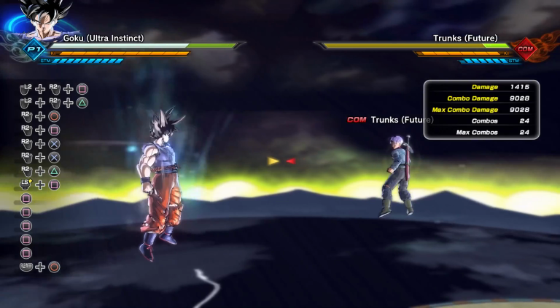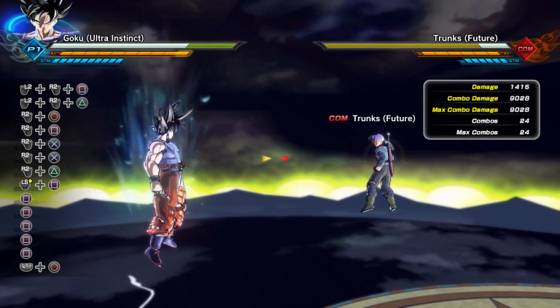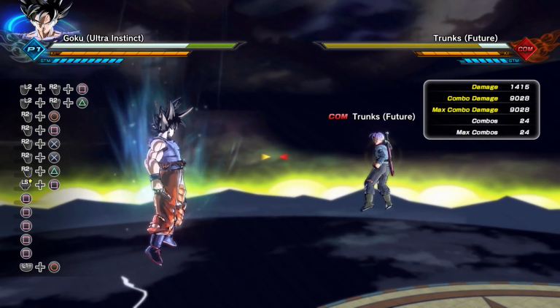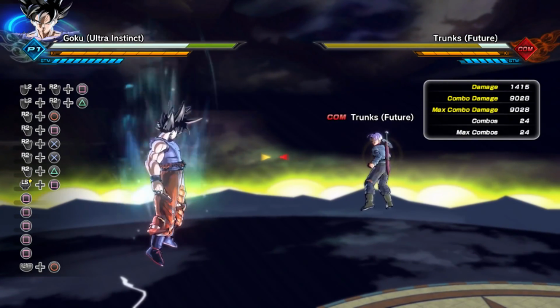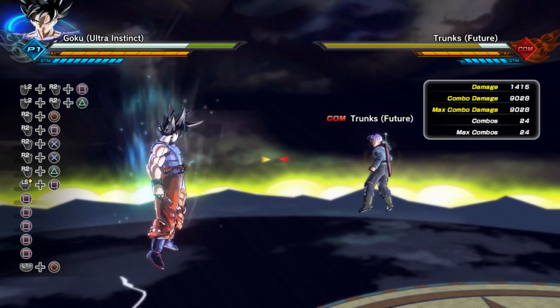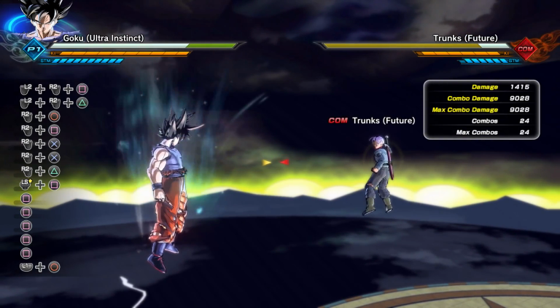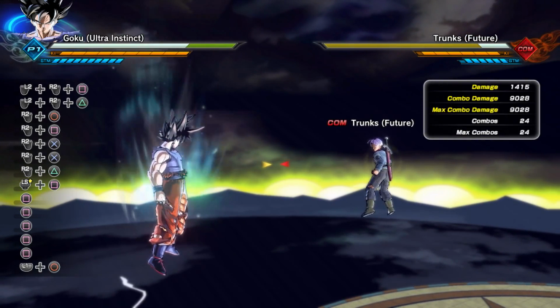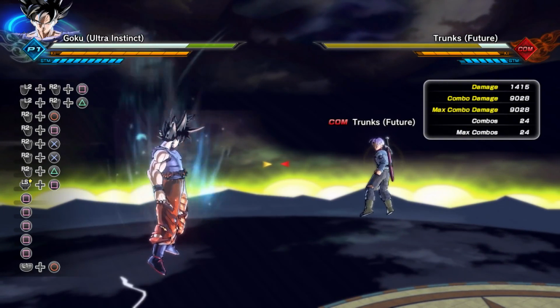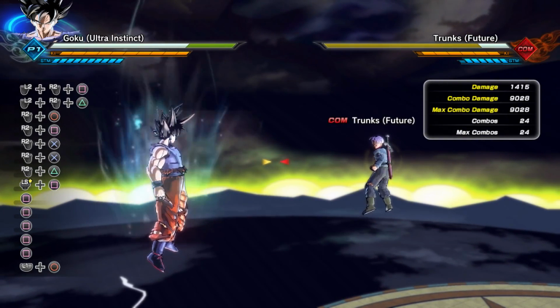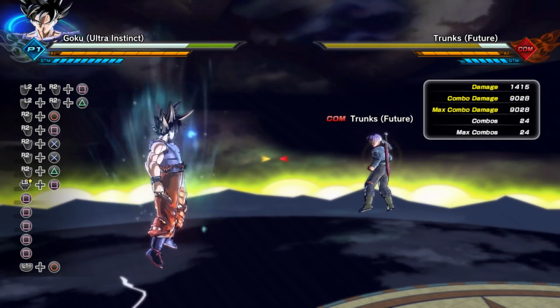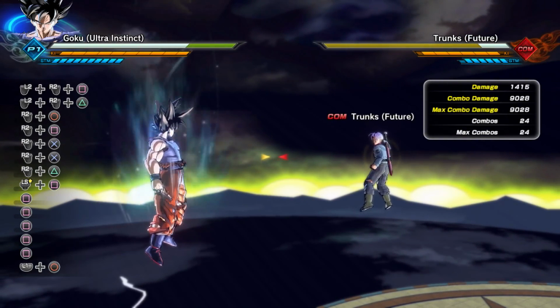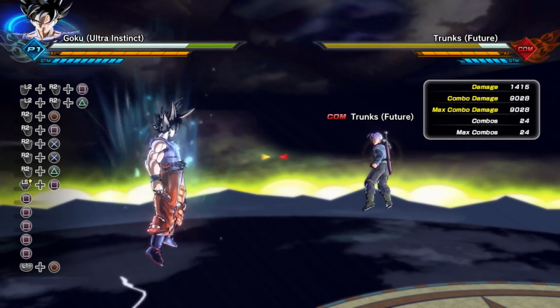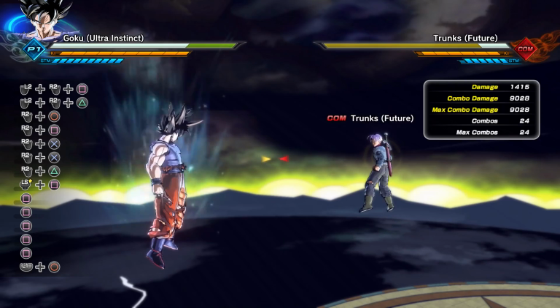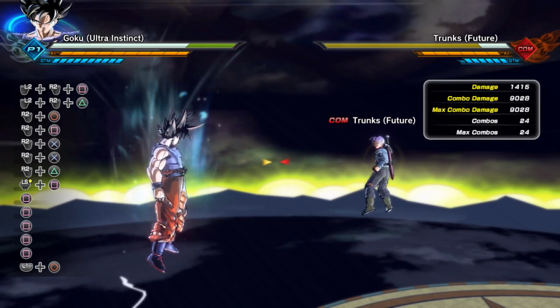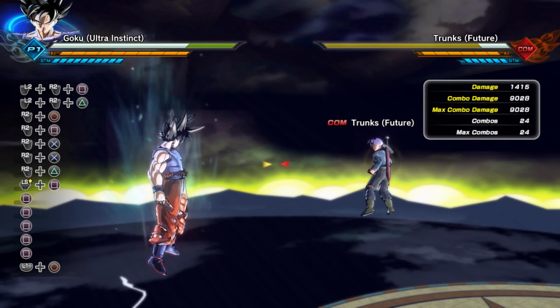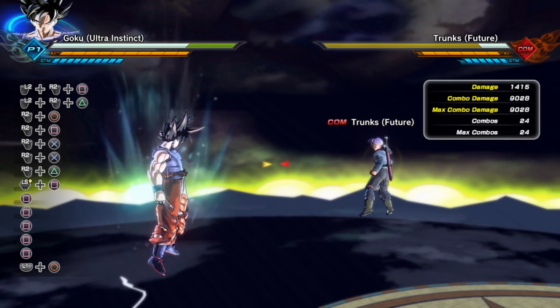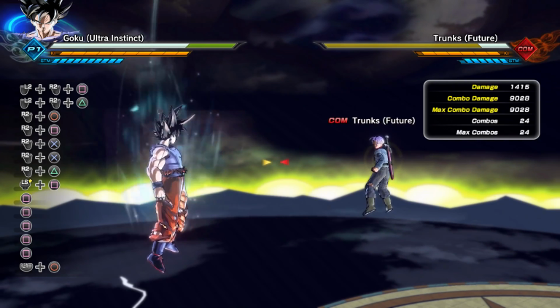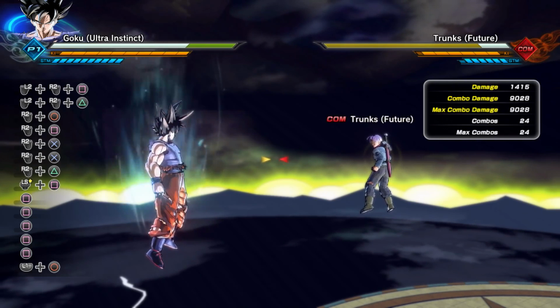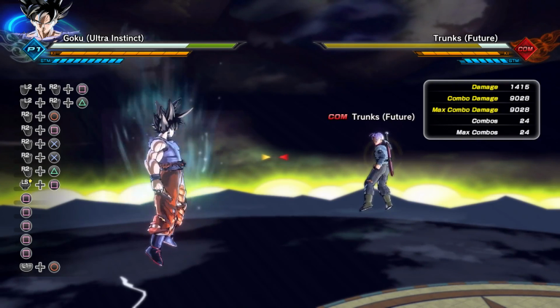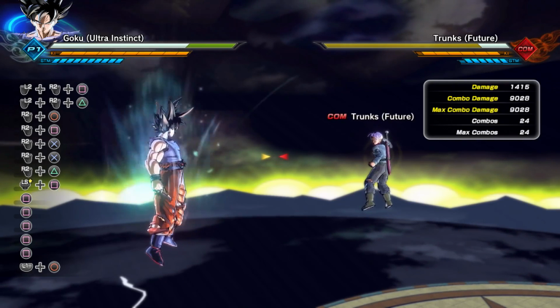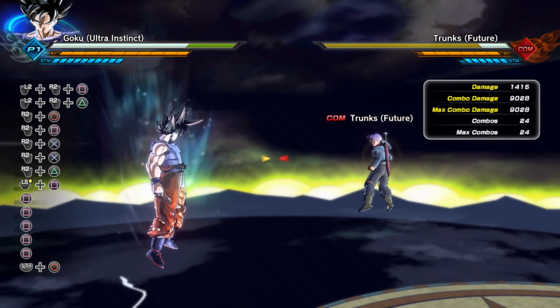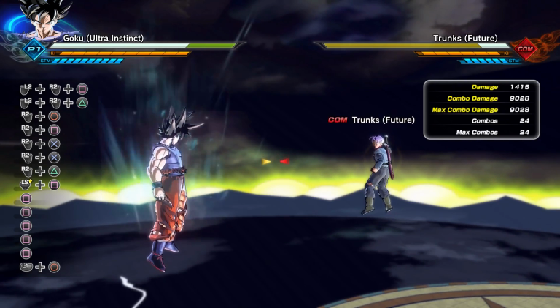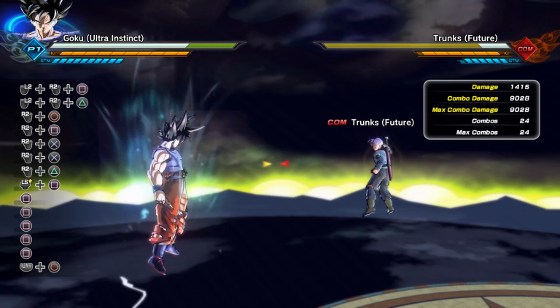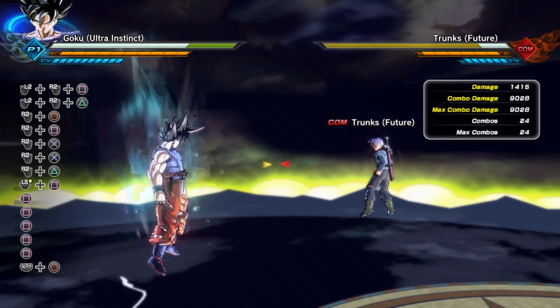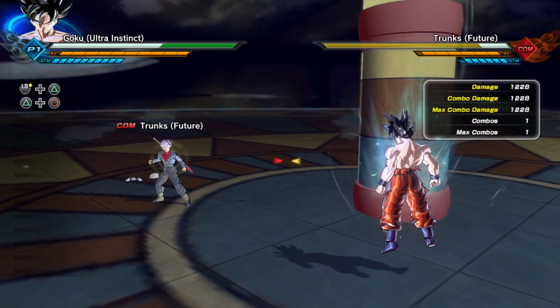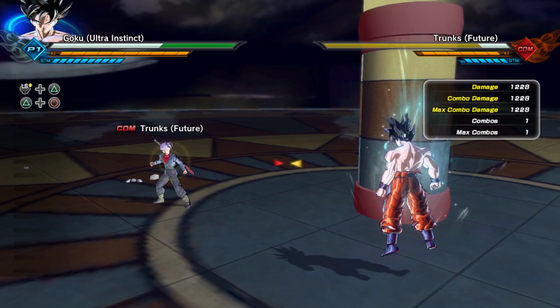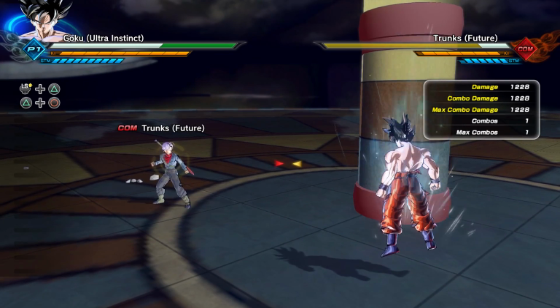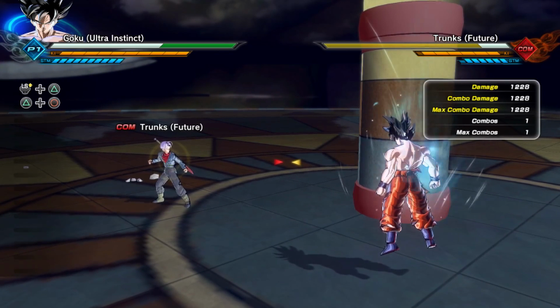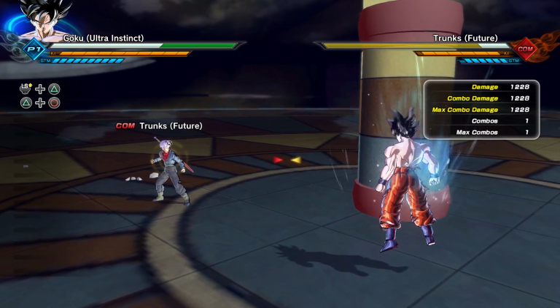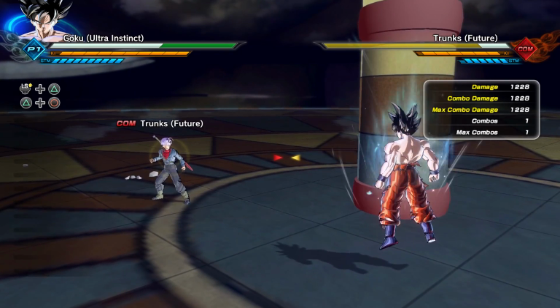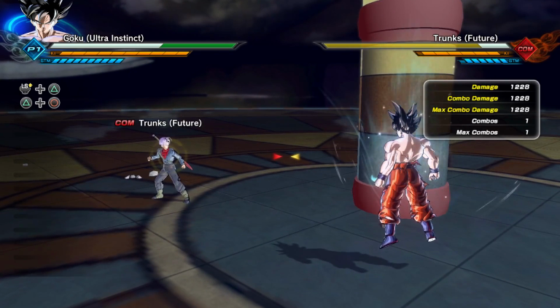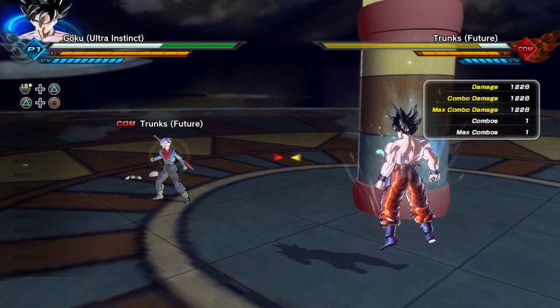Super Kamehameha is going to do a total of 9,028 damage. Now we're going to move on to the other variation of Goku — the one that does not have a shirt on at all. That variation also has the ability to go Super Saiyan Blue Kaioken Times 10, so he's going to be doing some insane damage.